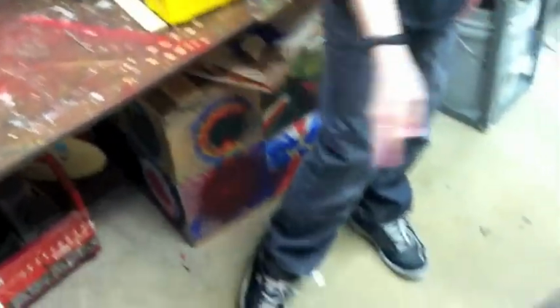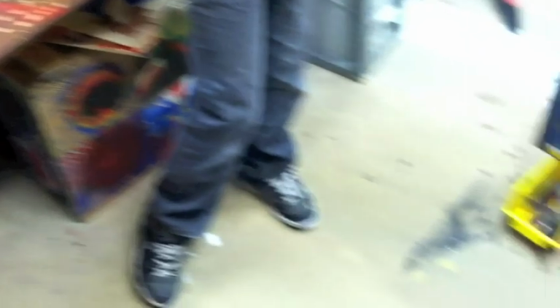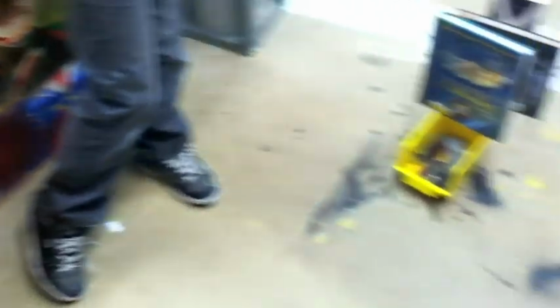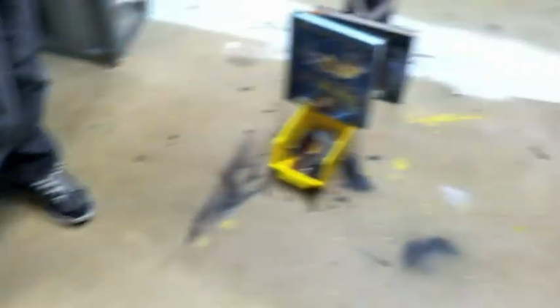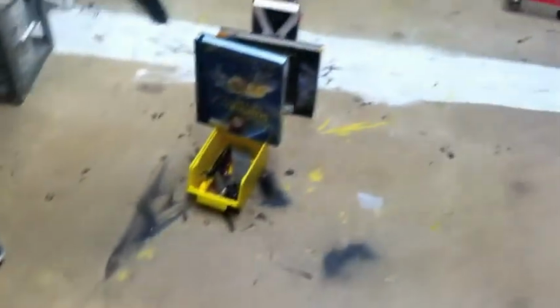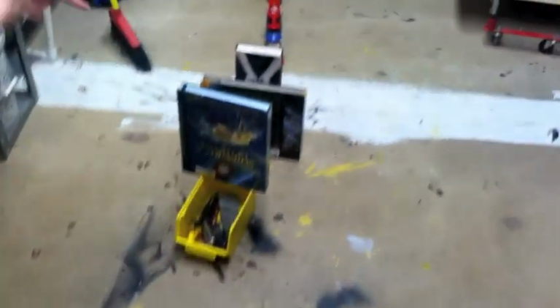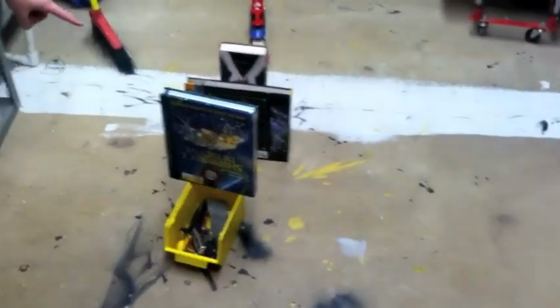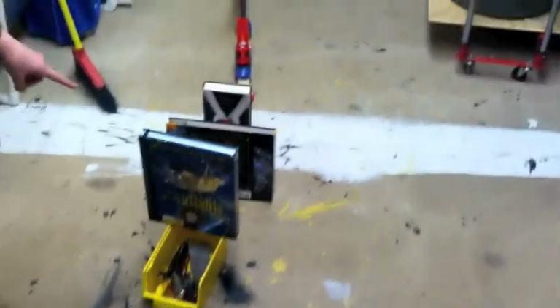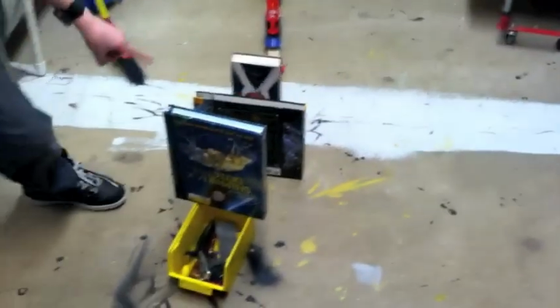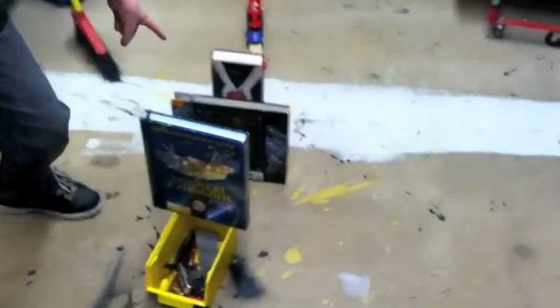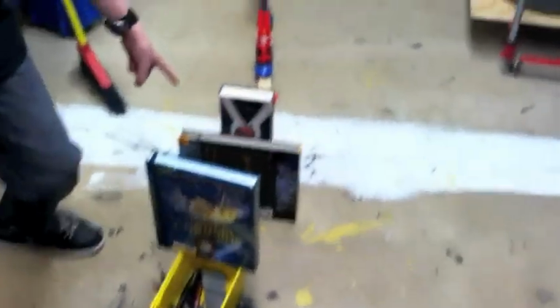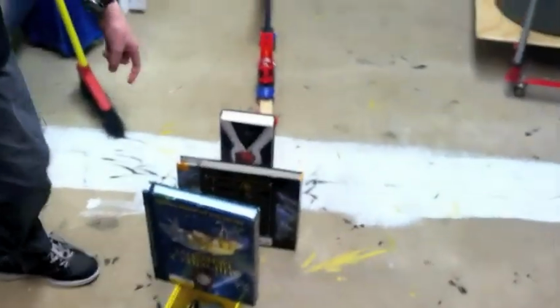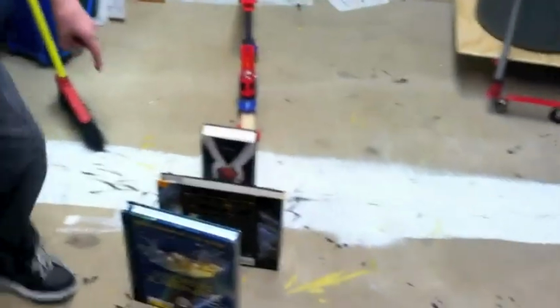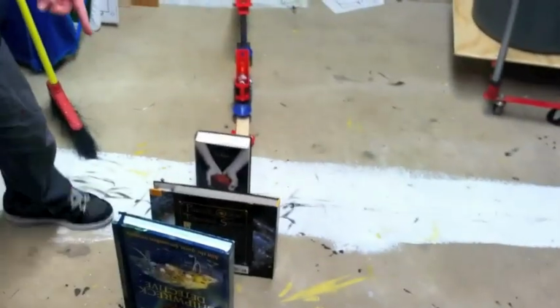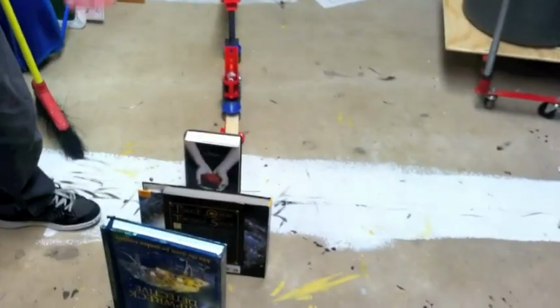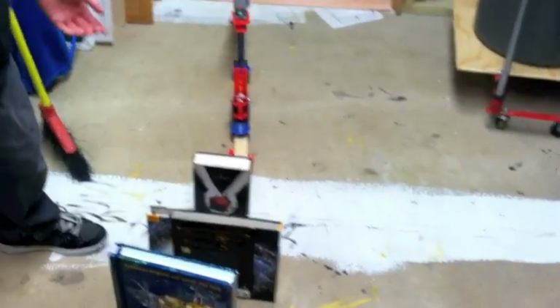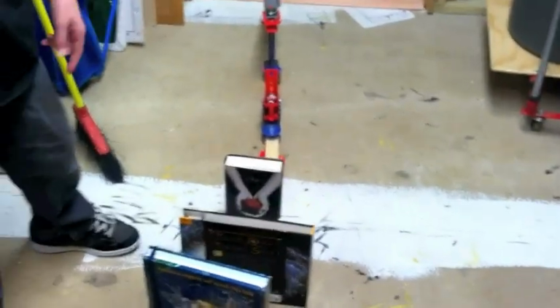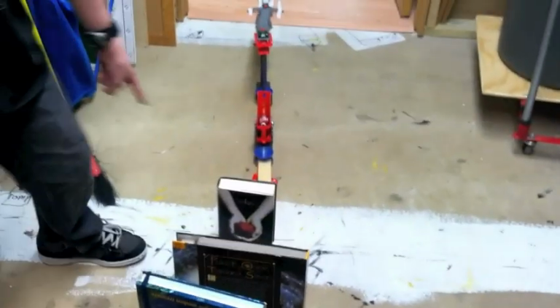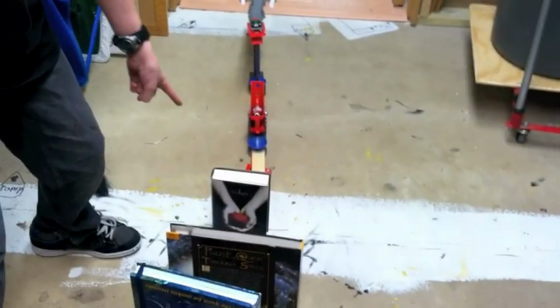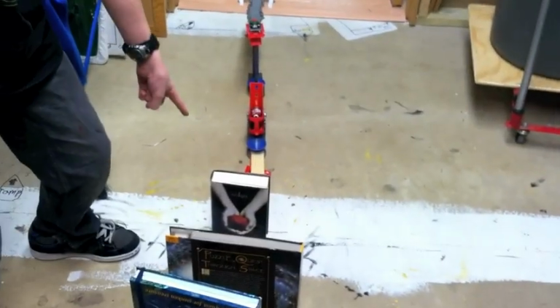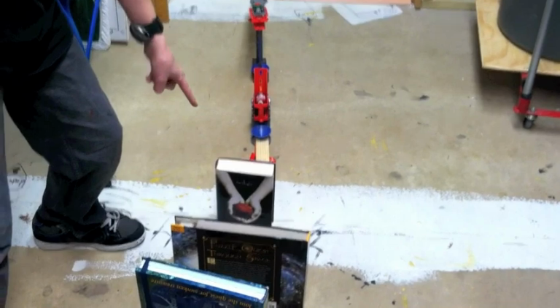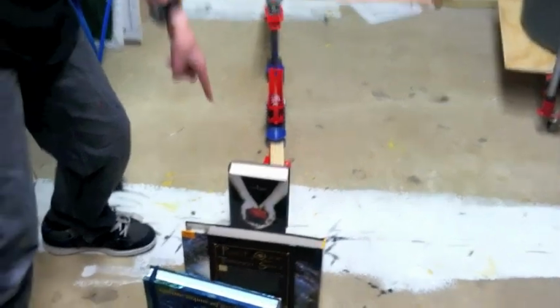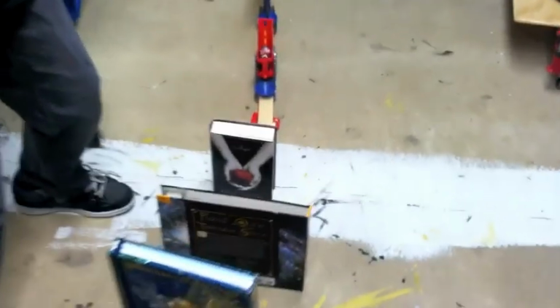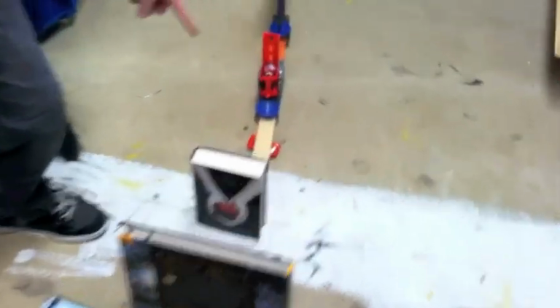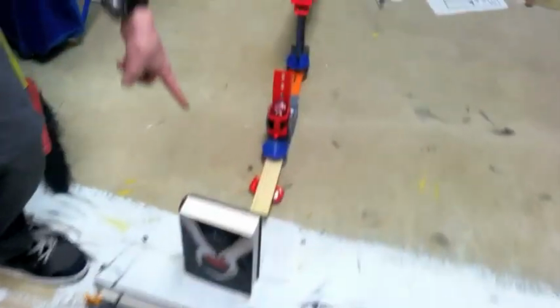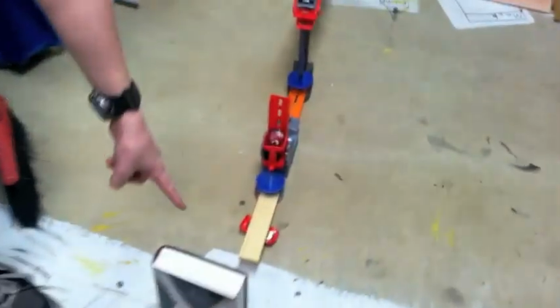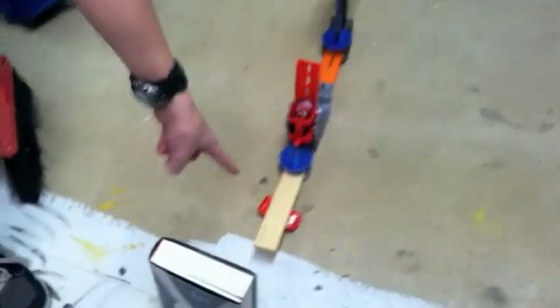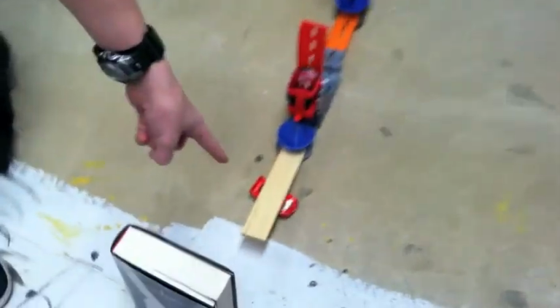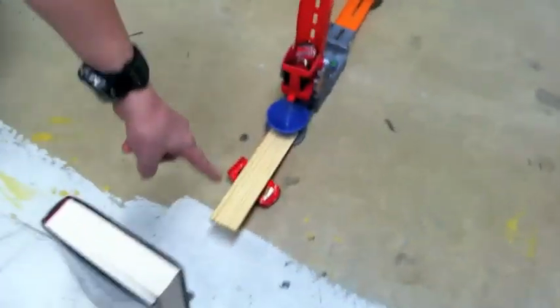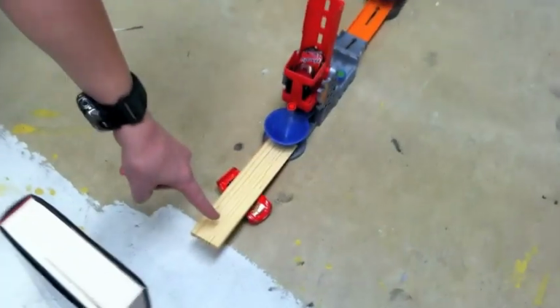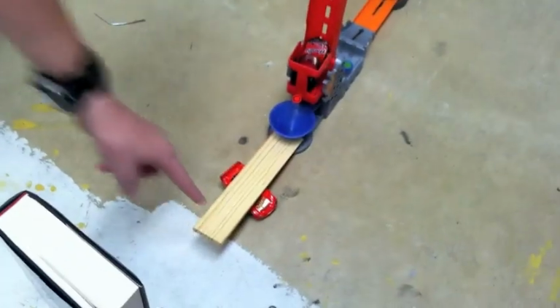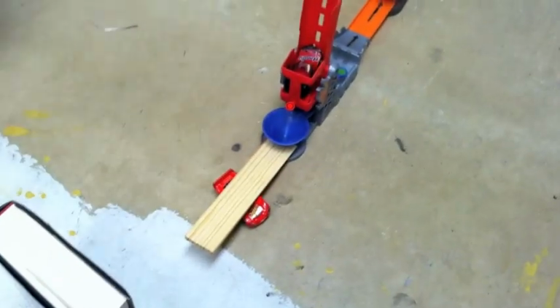Releasing this can of paint that will lock this lock tied to this string right here, it will hit that book, which will hit this book, domino, and then it will hit that book.